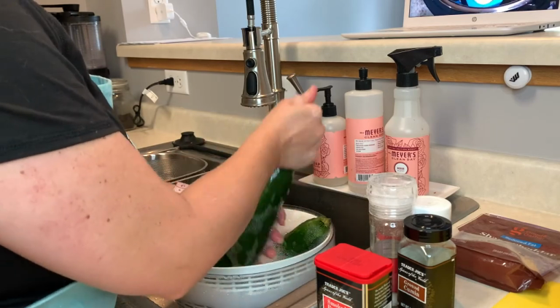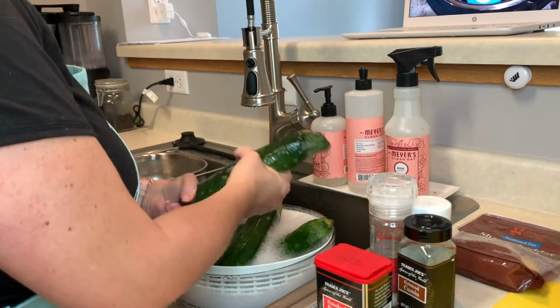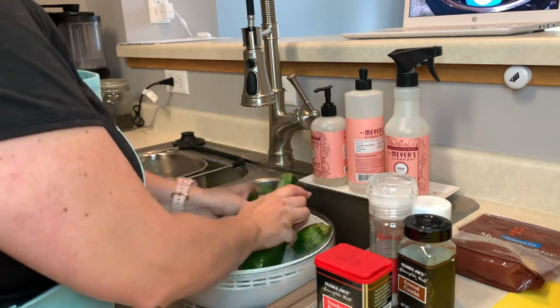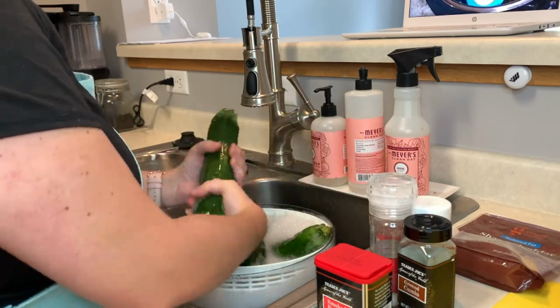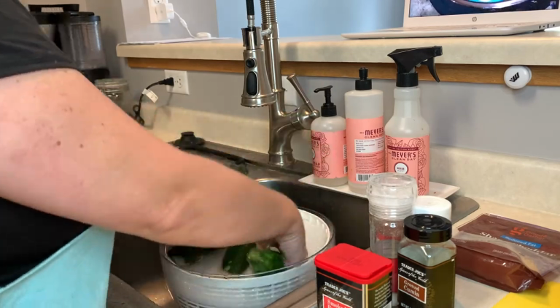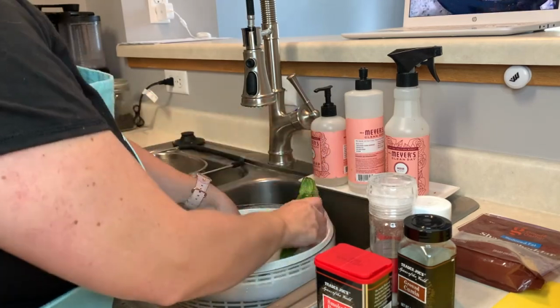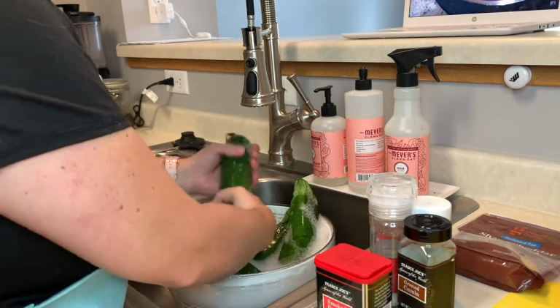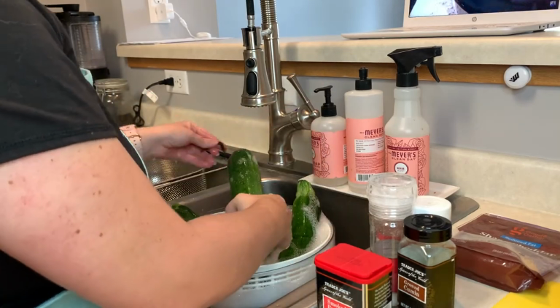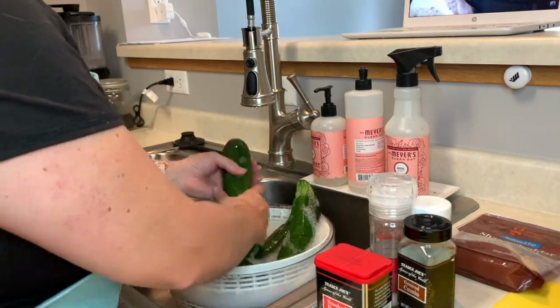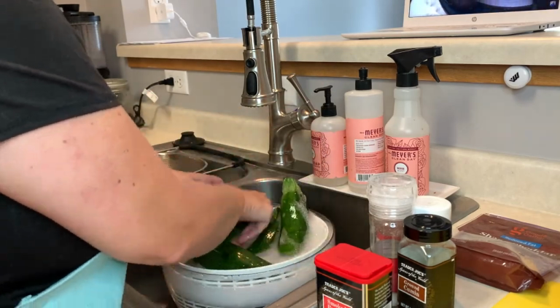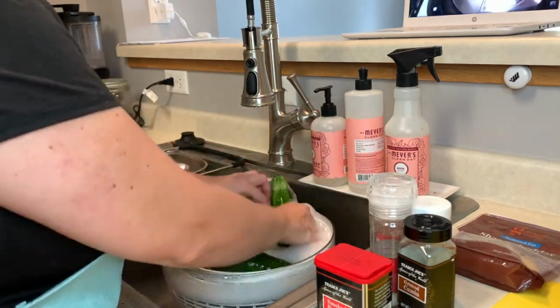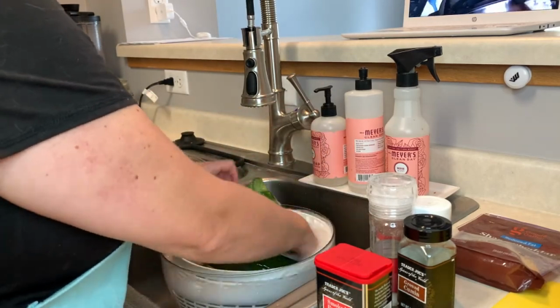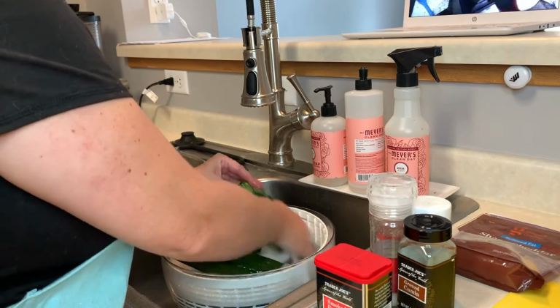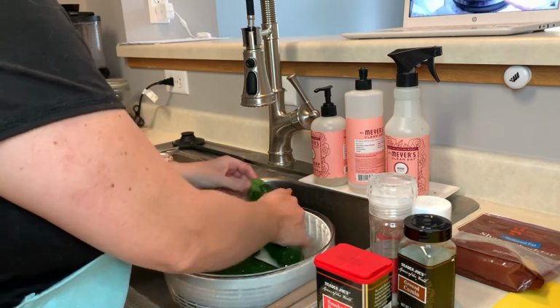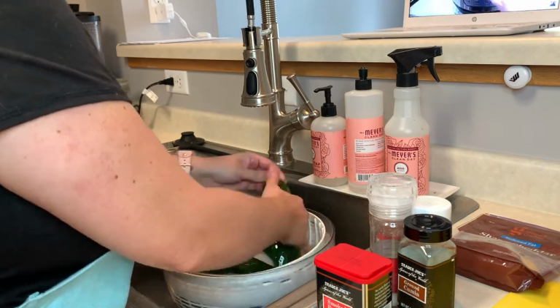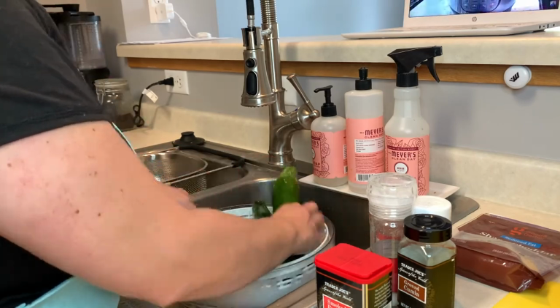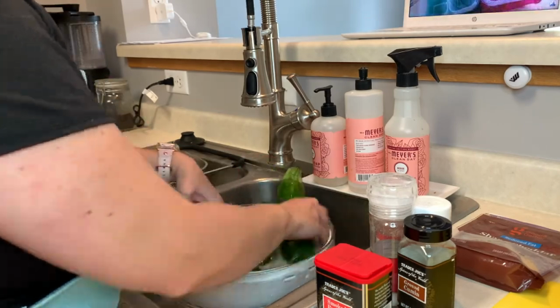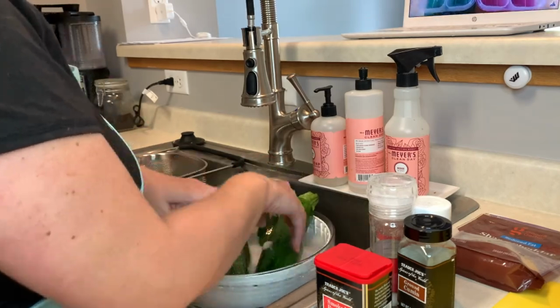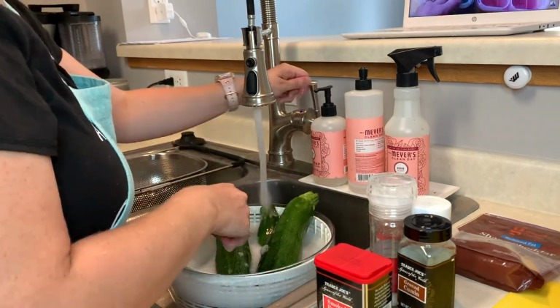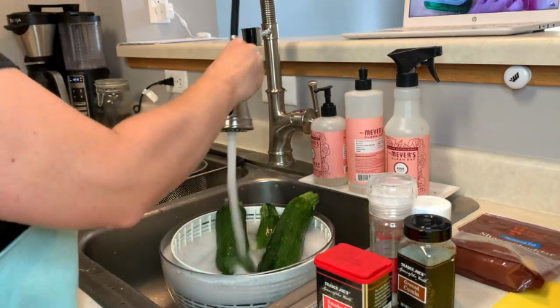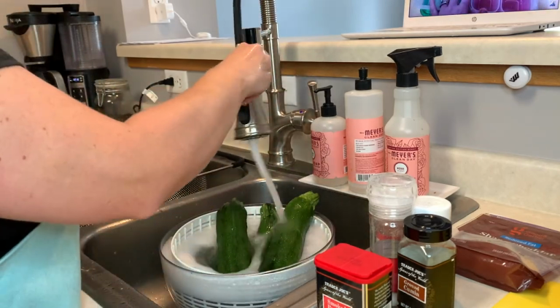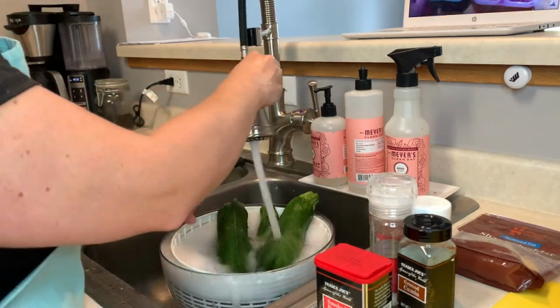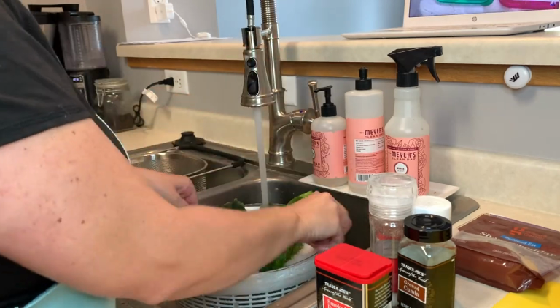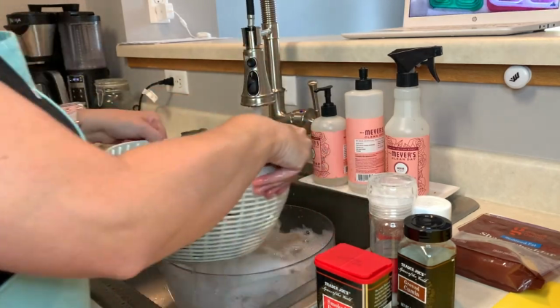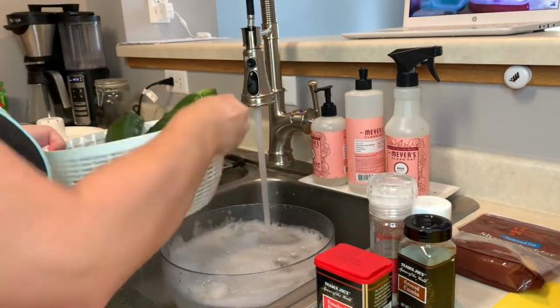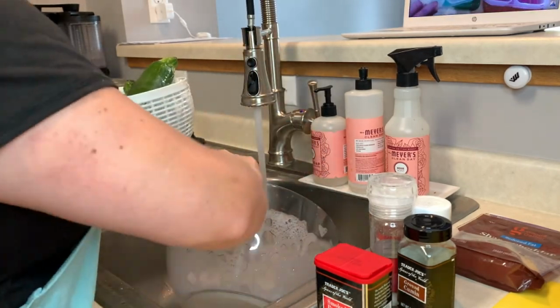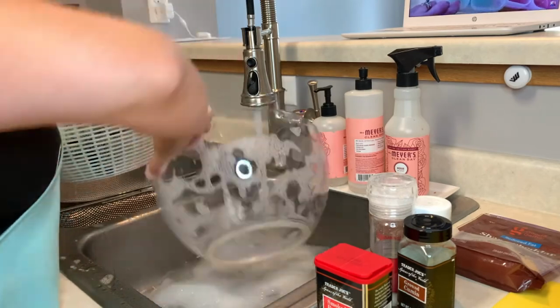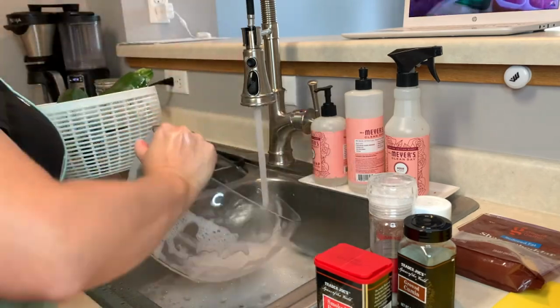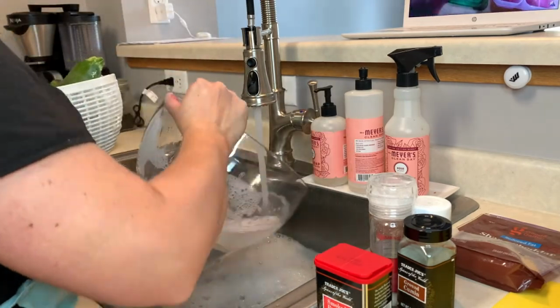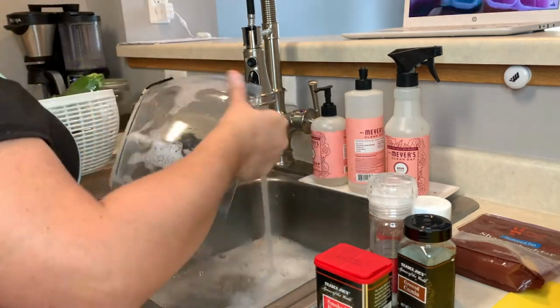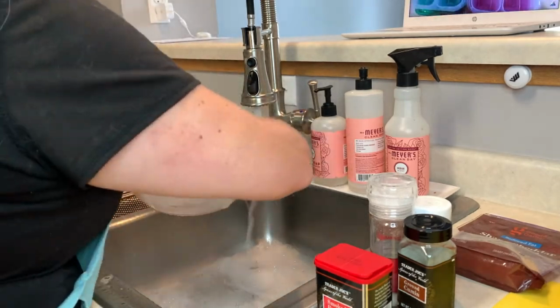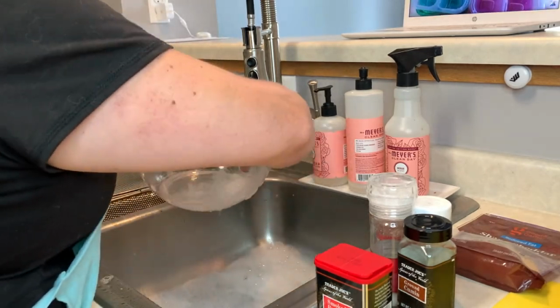Once I set out all the ingredients that I needed for the recipe, I started on washing the produce. I use Trader Joe's produce wash, but if you don't want to buy it, vinegar and water works just as well.